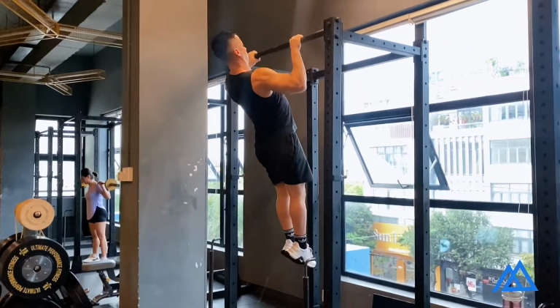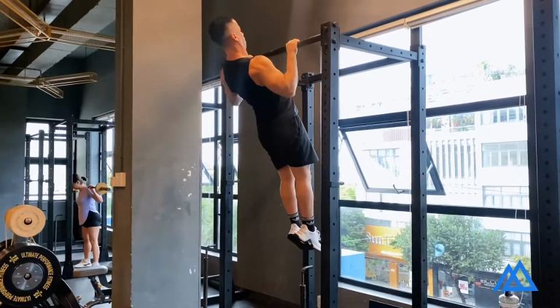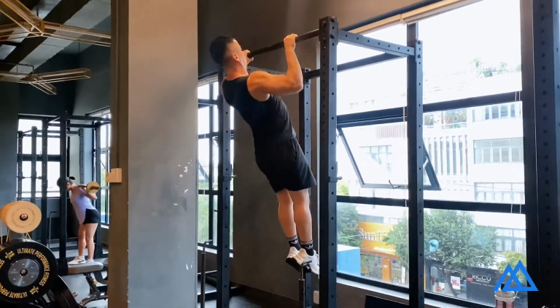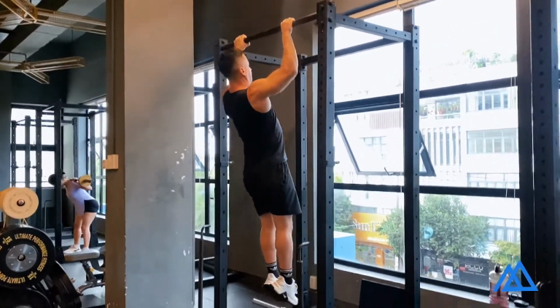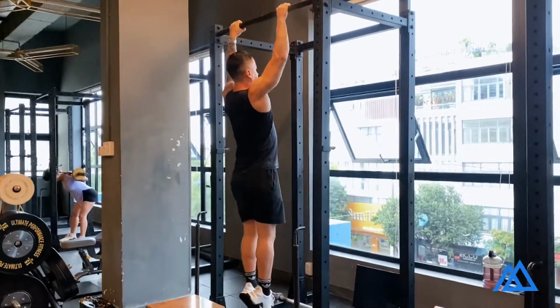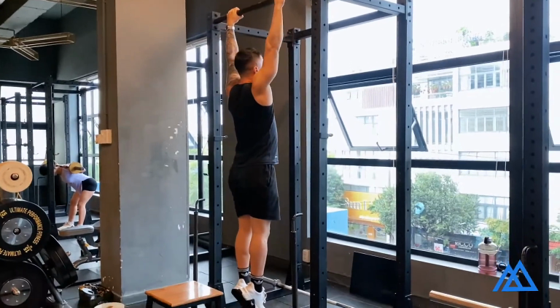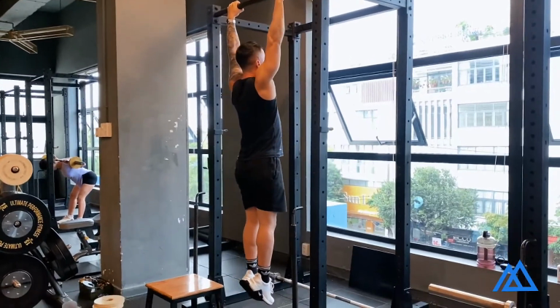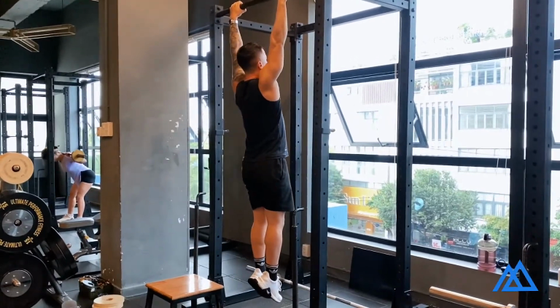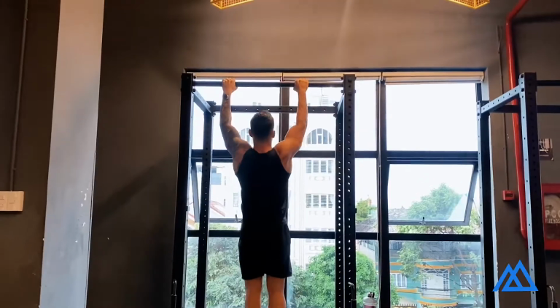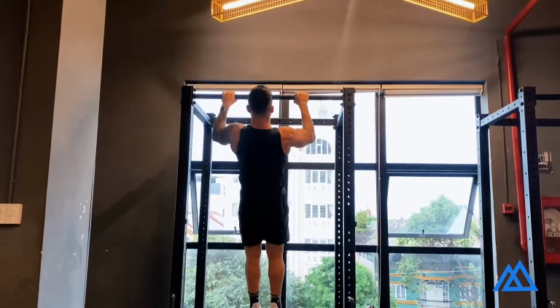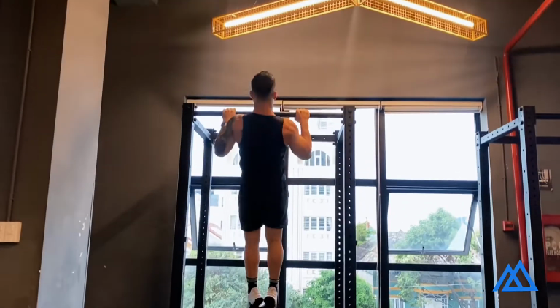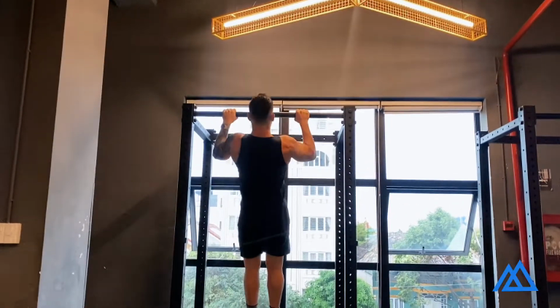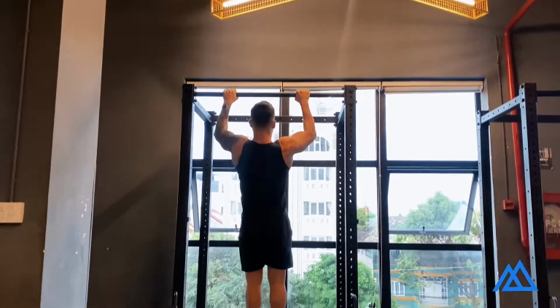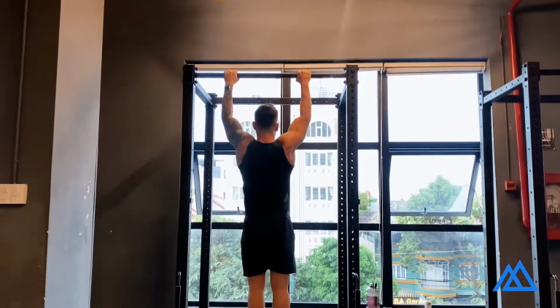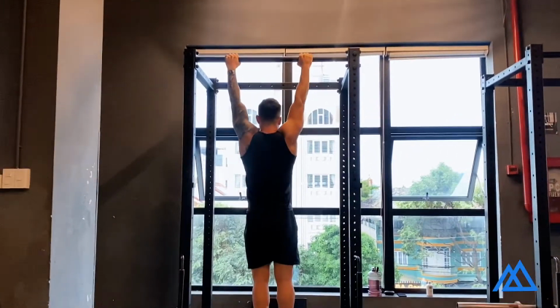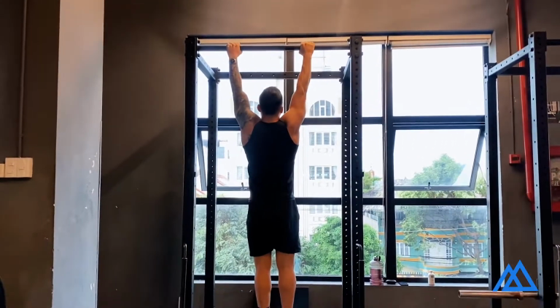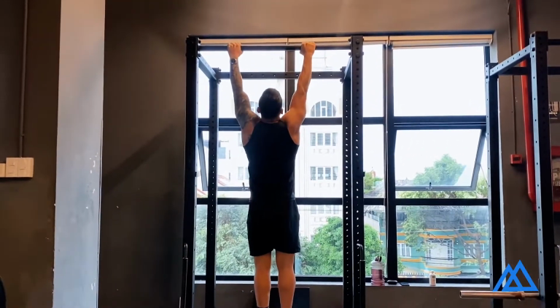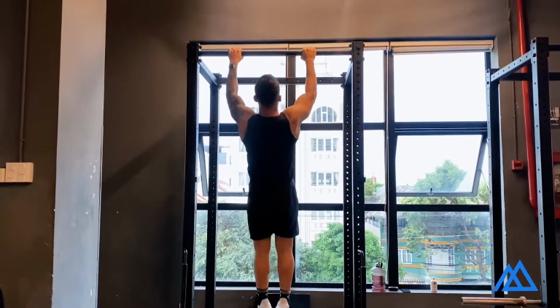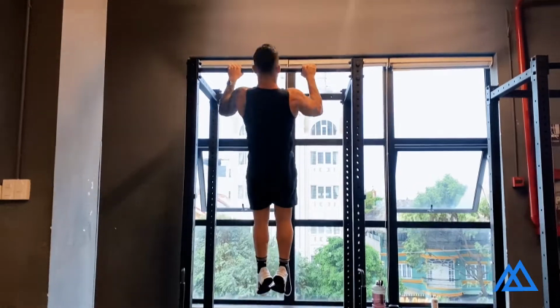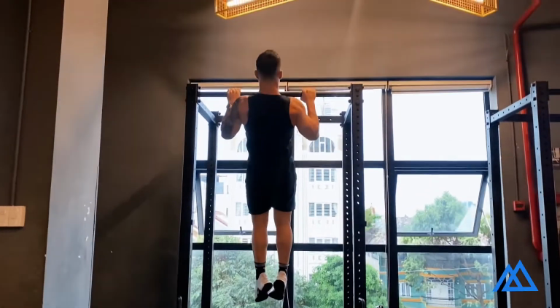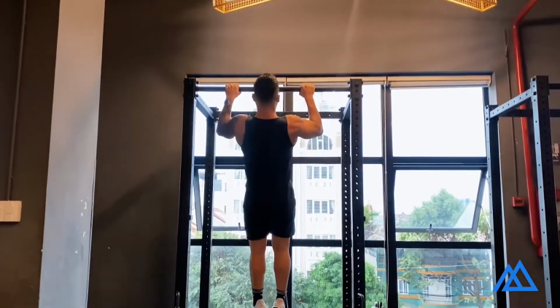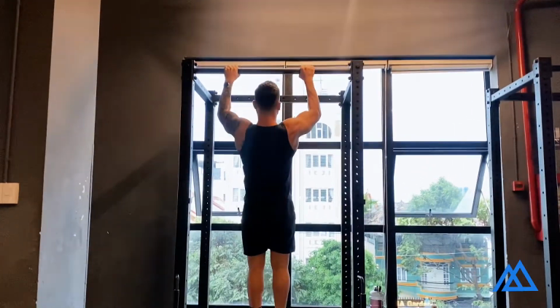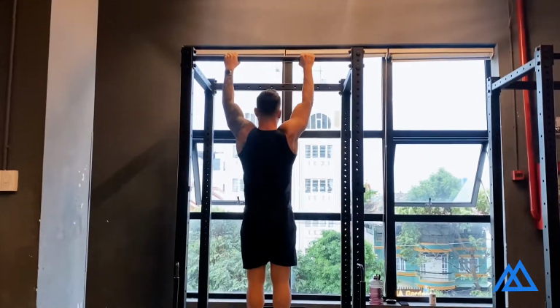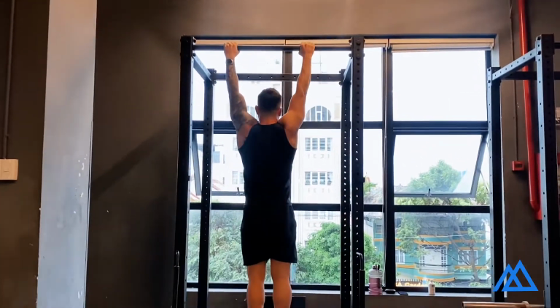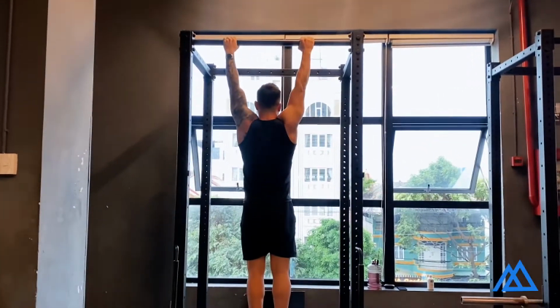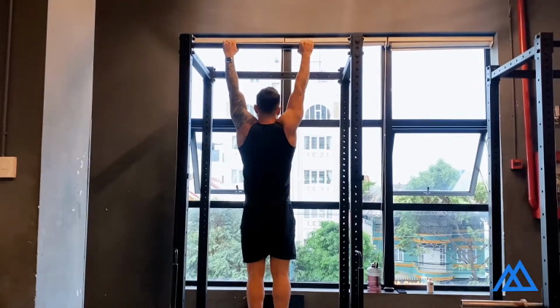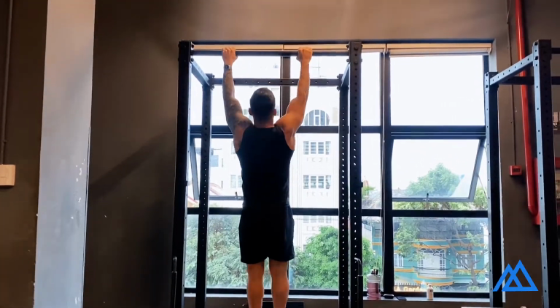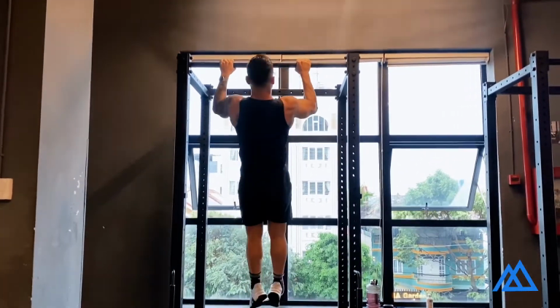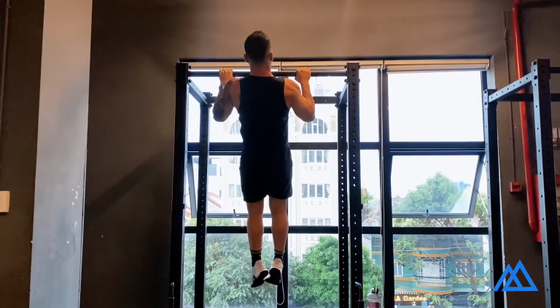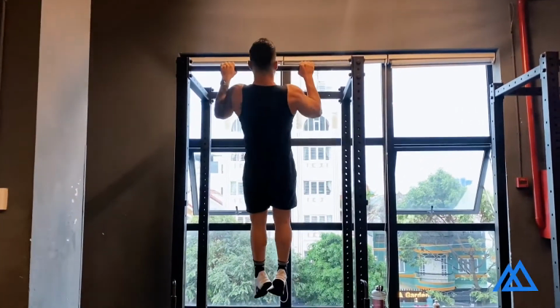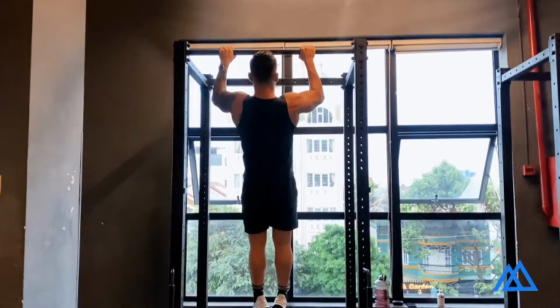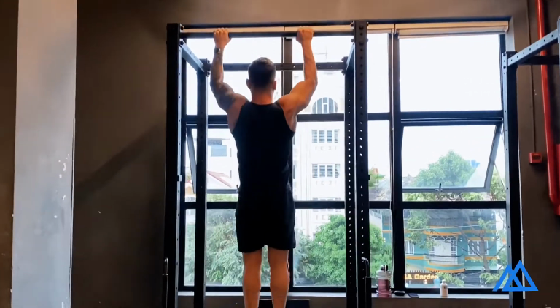Briefly stop at the top and go down slow and controlled, making sure your shoulders are still down. One tip to engage your chest even better is to imagine that you want to break the bar right from the center.